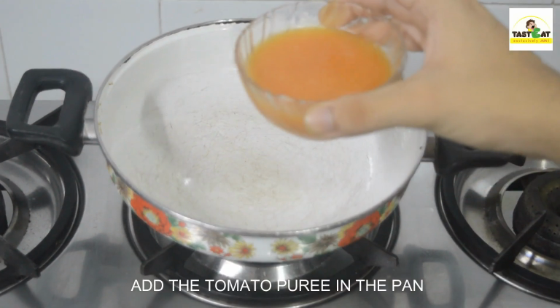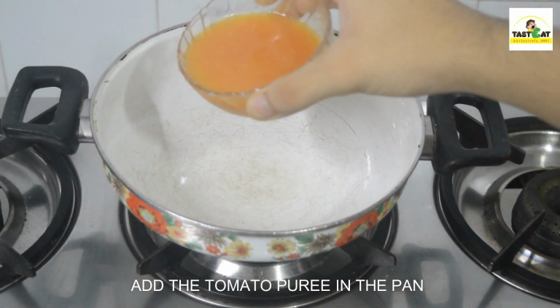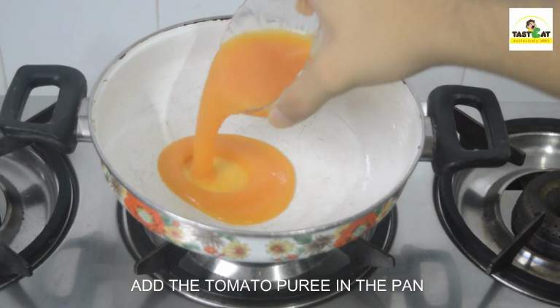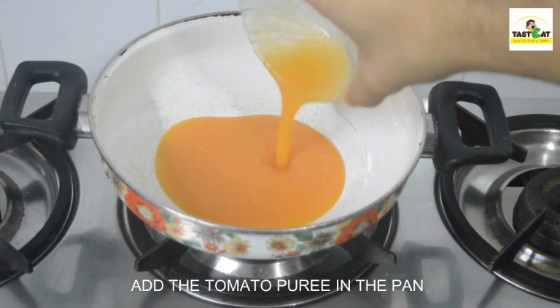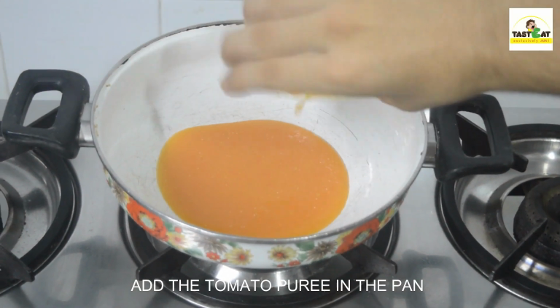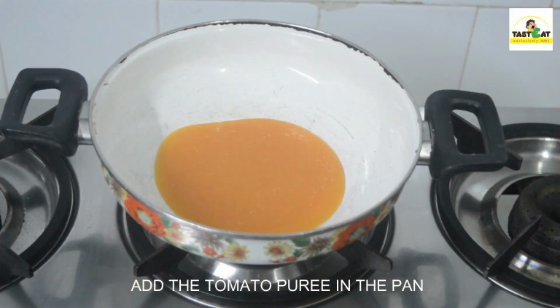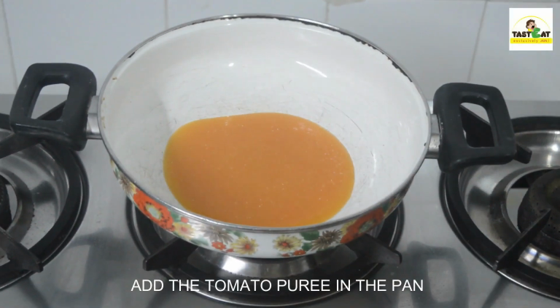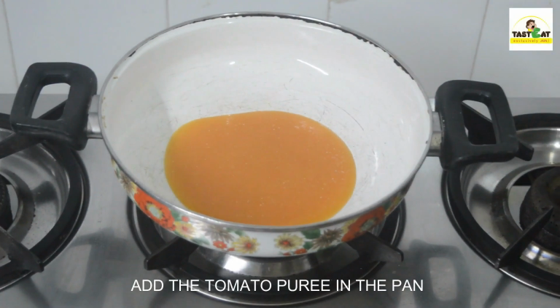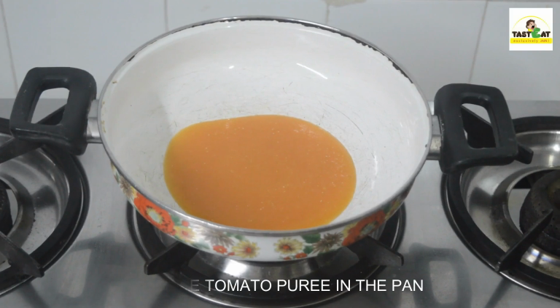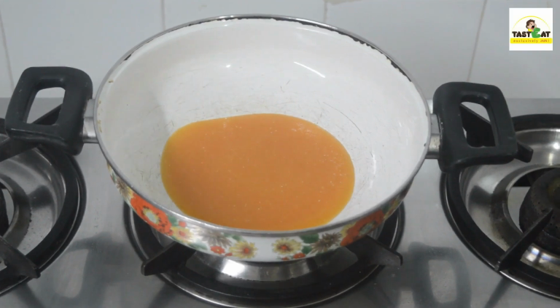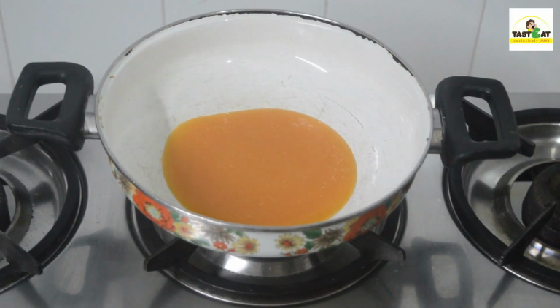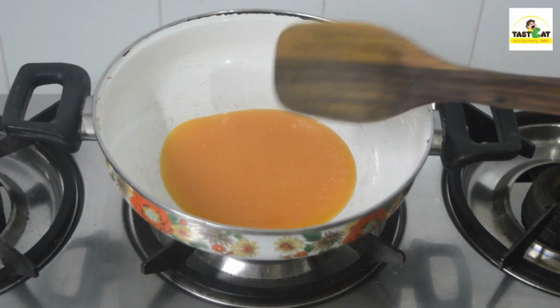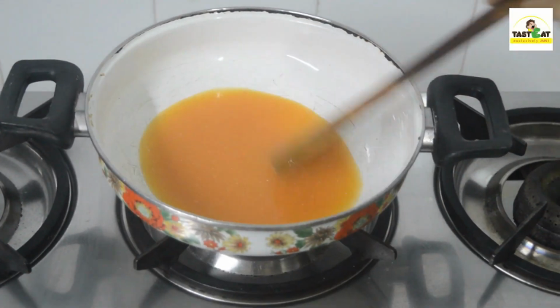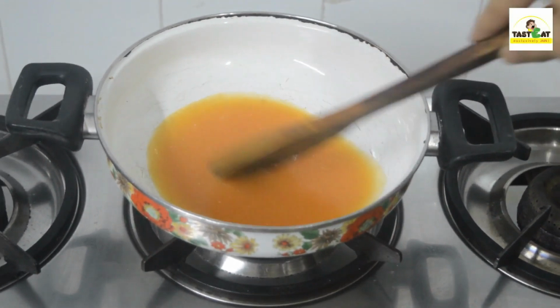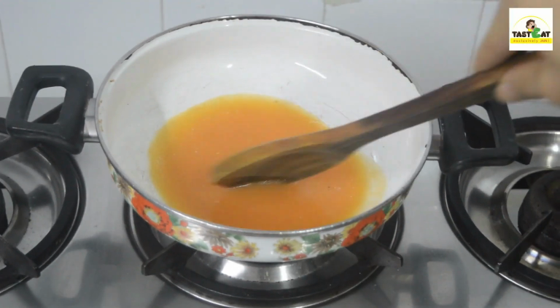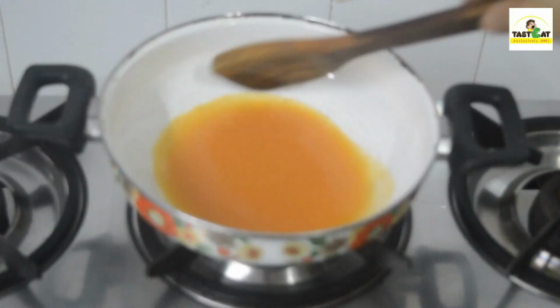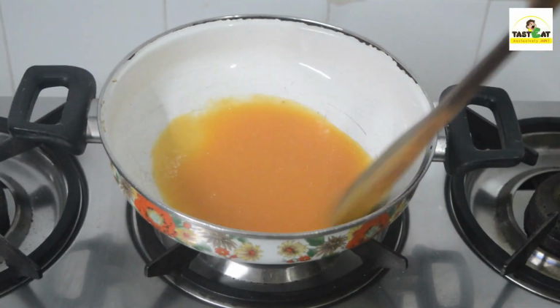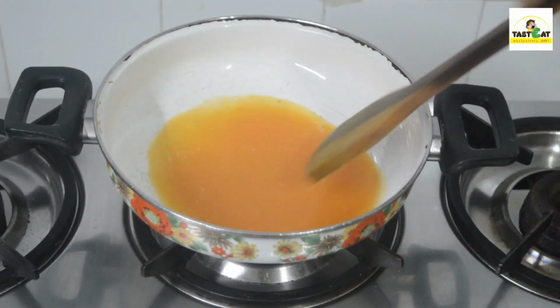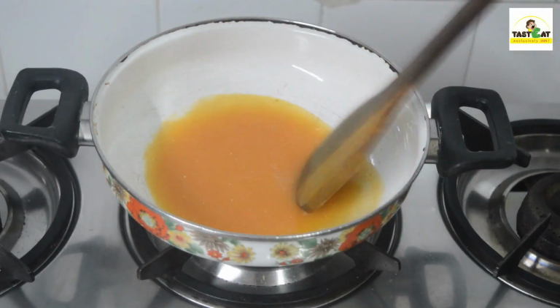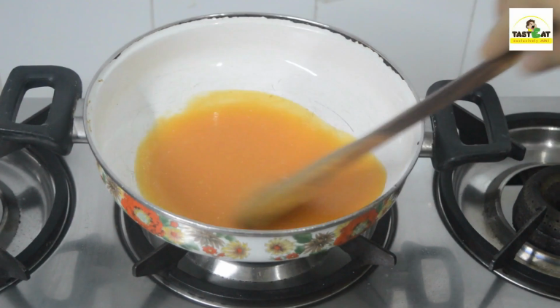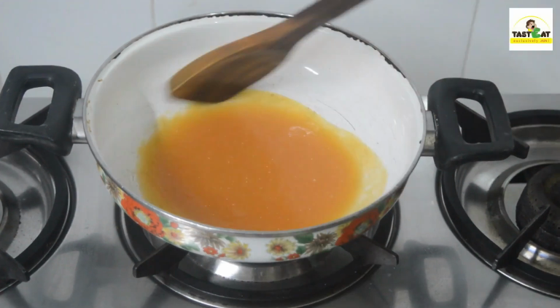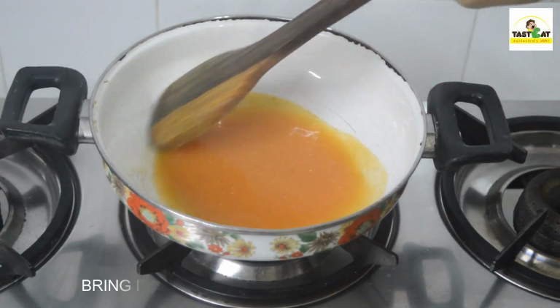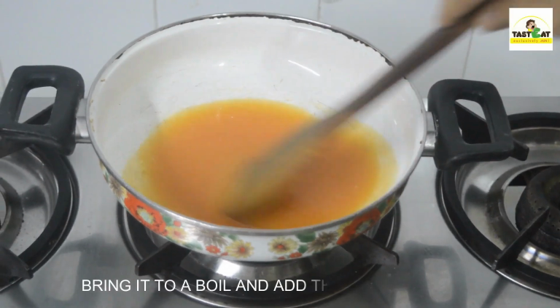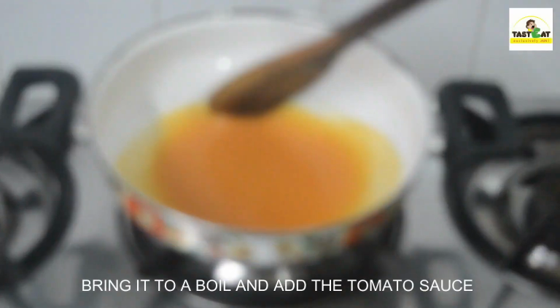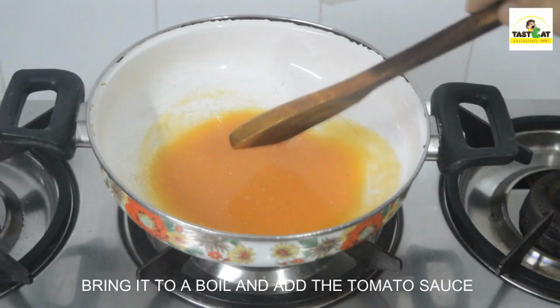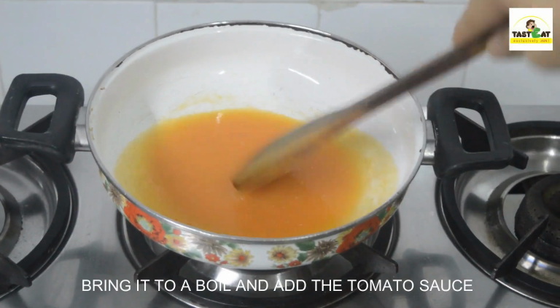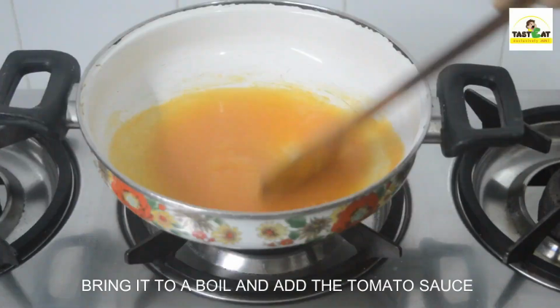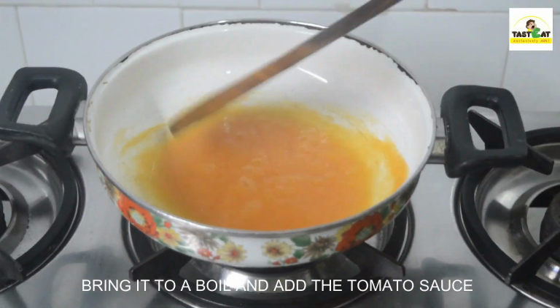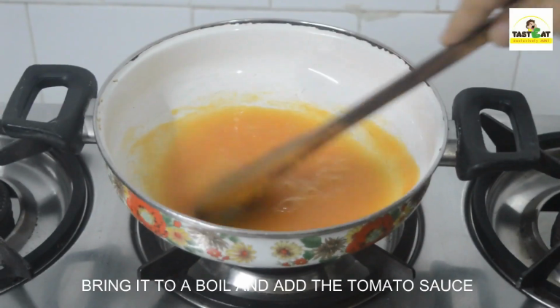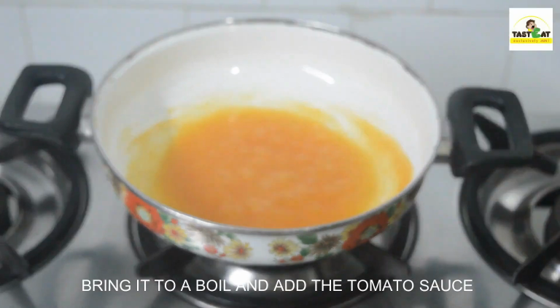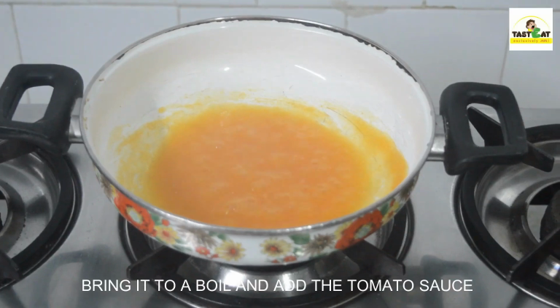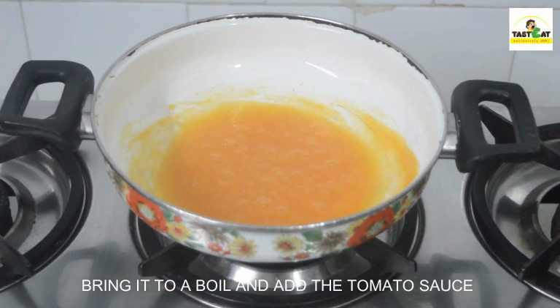Add the tomato puree in the pan. Bring it to a boil and add the tomato sauce.